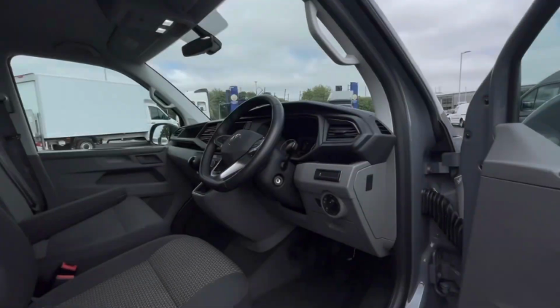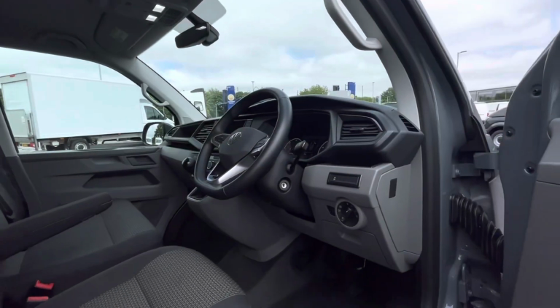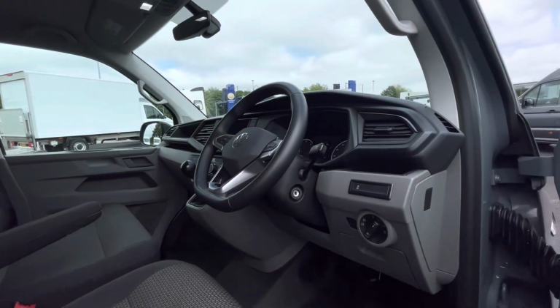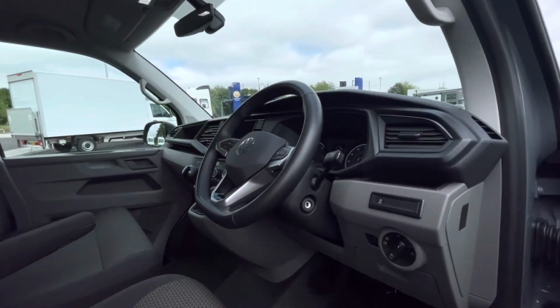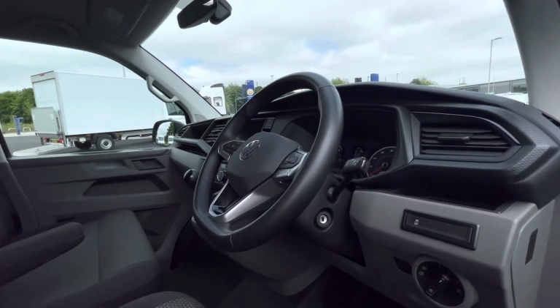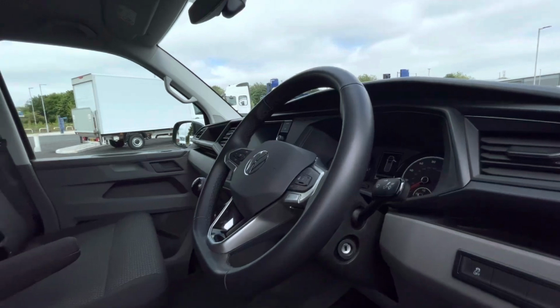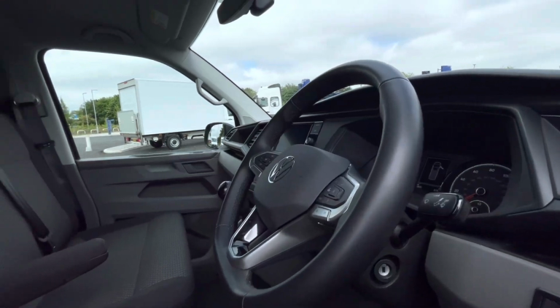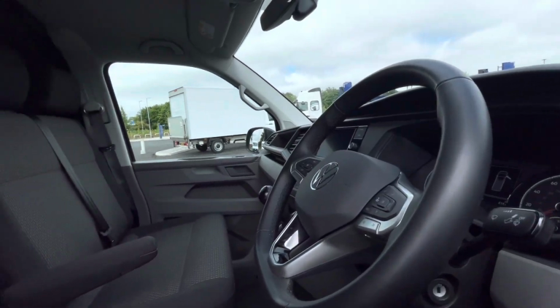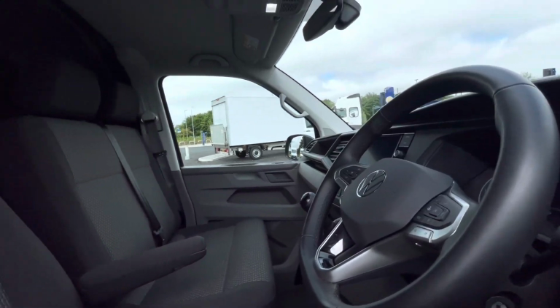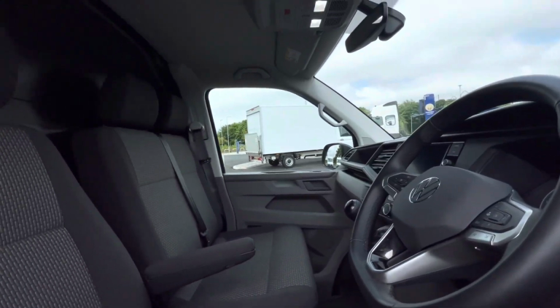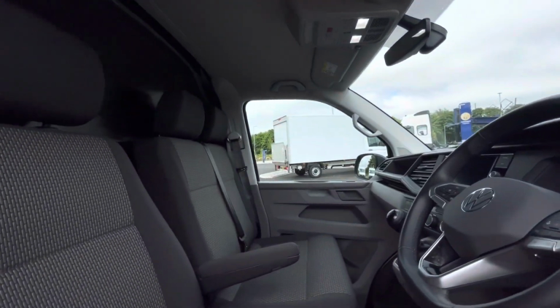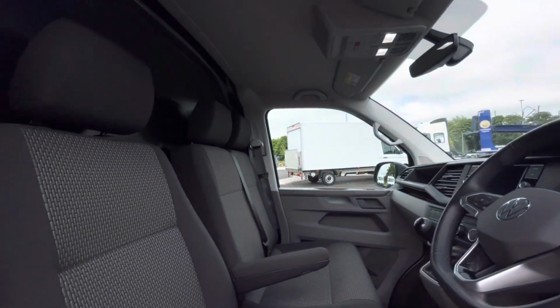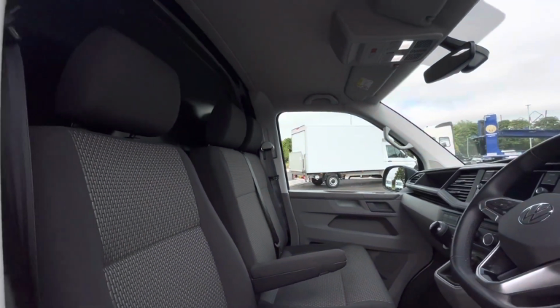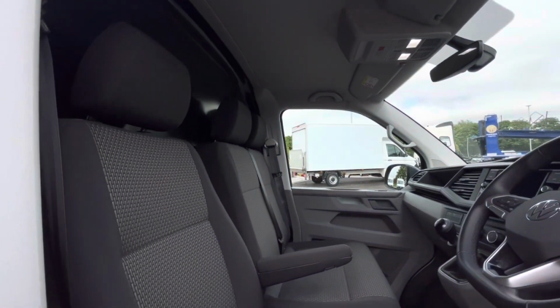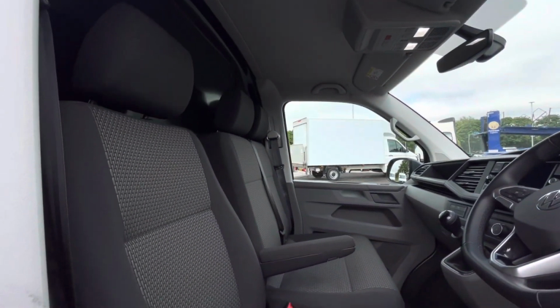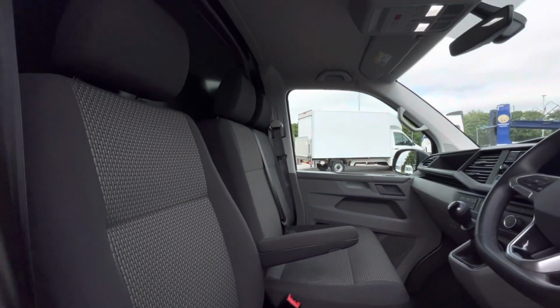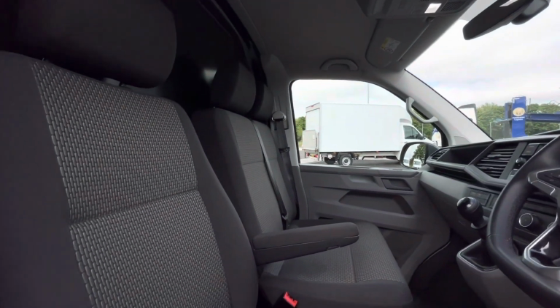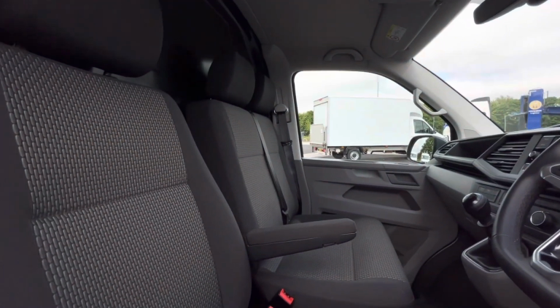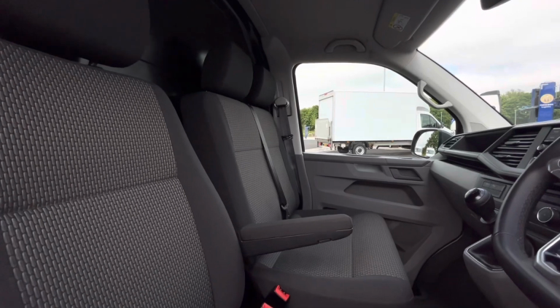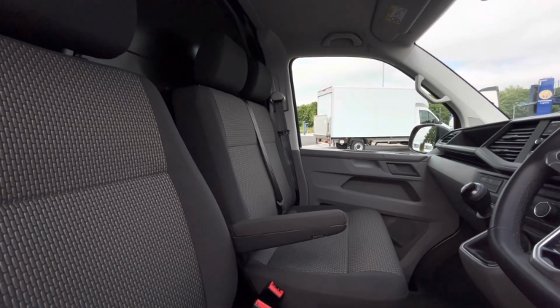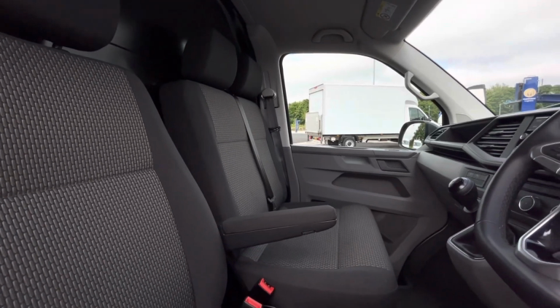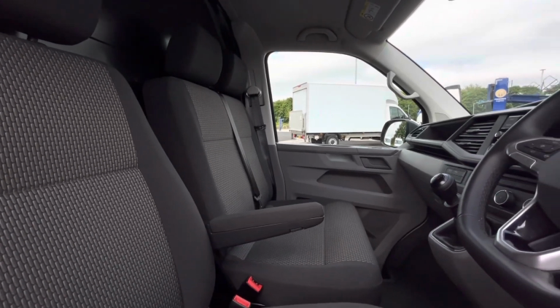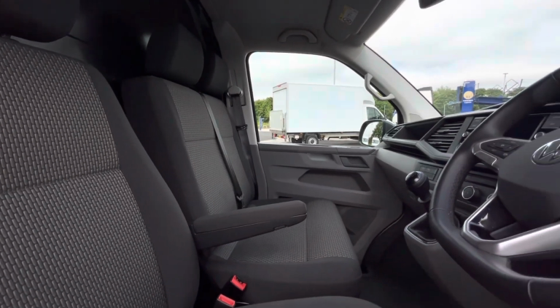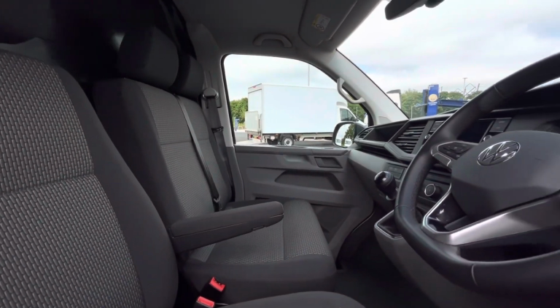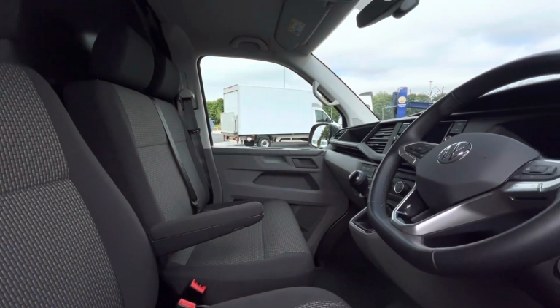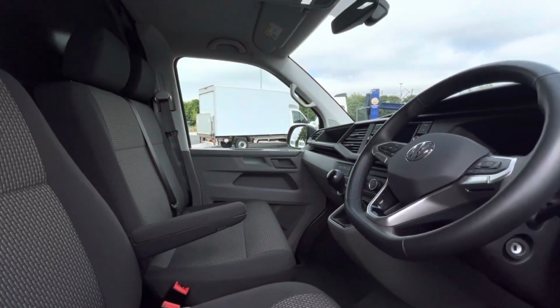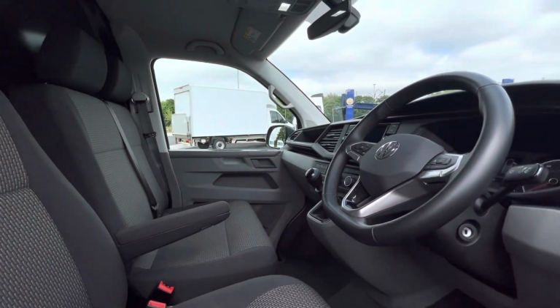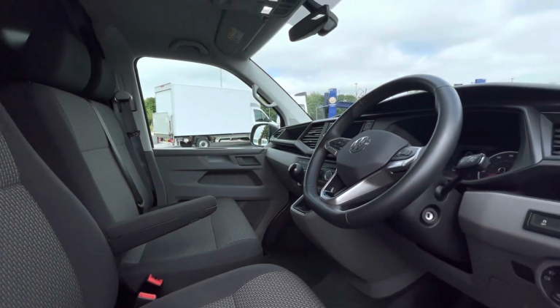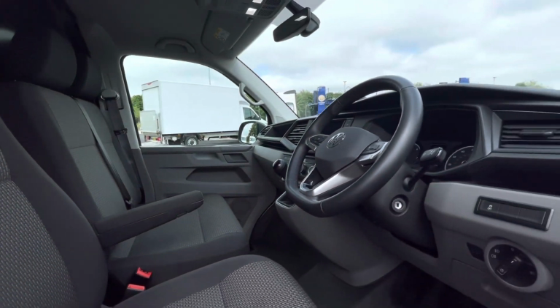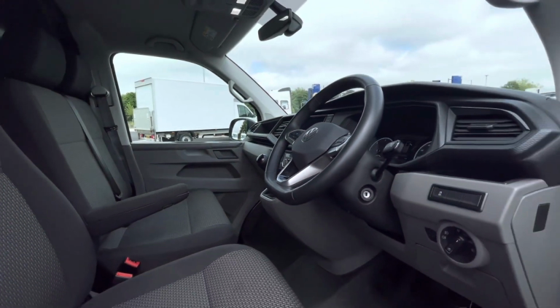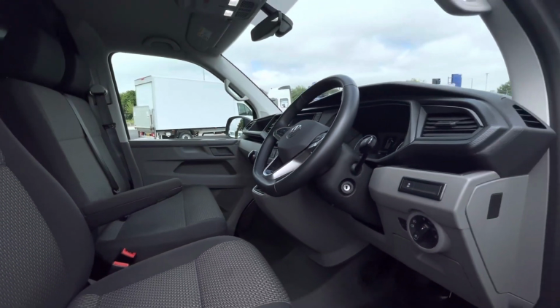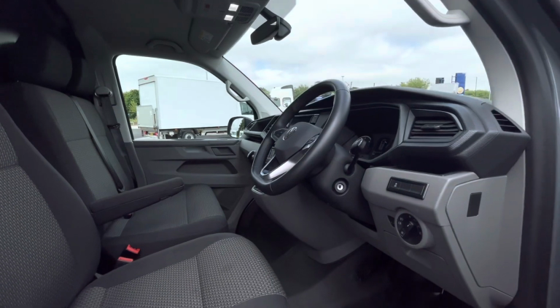As we access the front of the van, we have a comfortable interior jam-packed with fantastic features, starting with the driver's seat which is fitted with an armrest, offering you and your front passengers a relaxing driving experience.